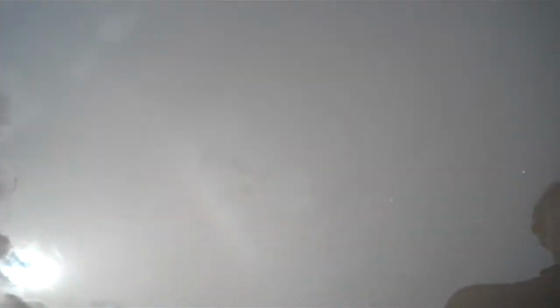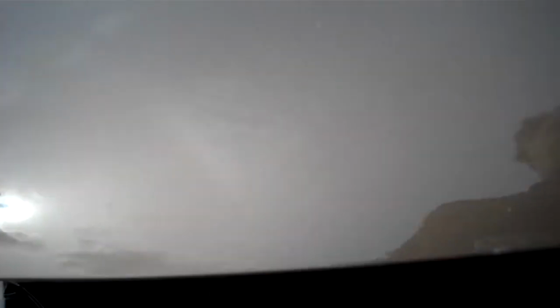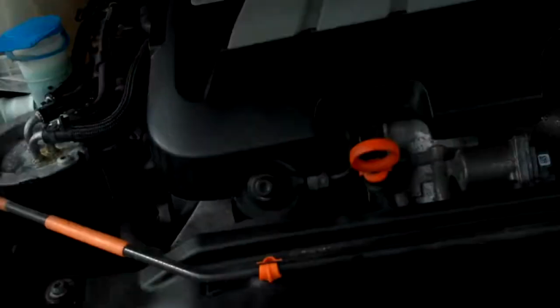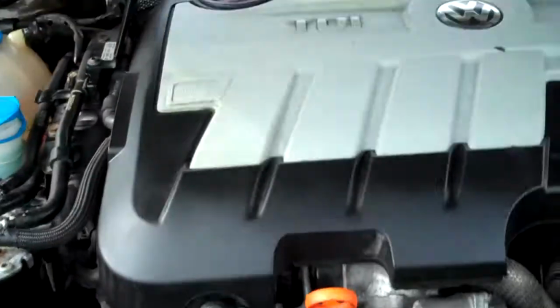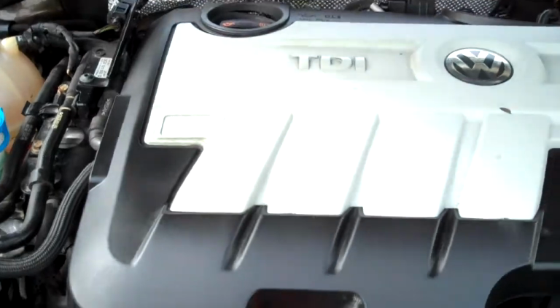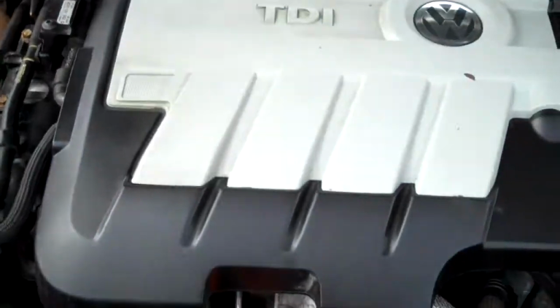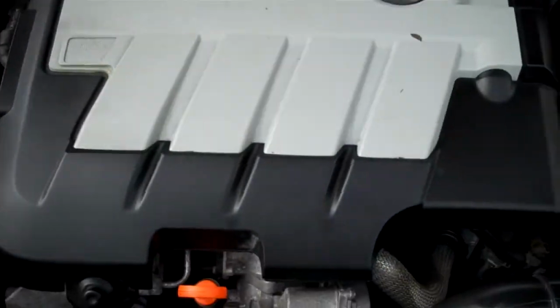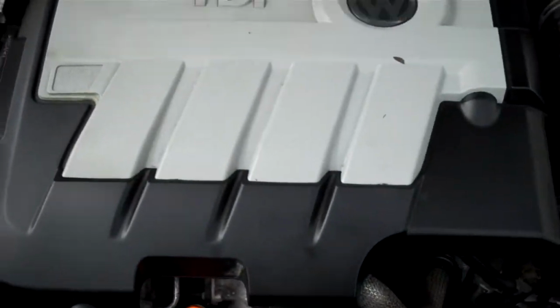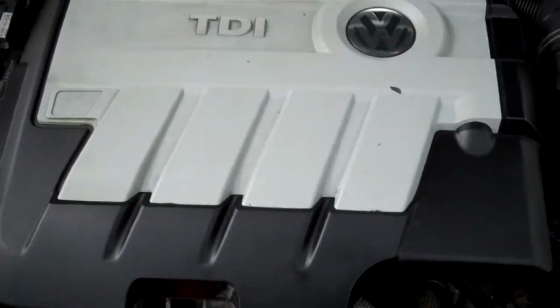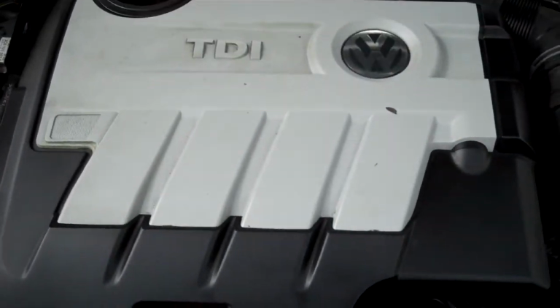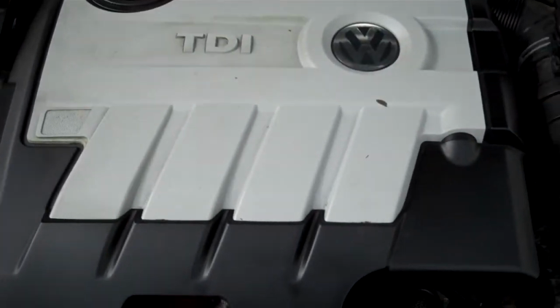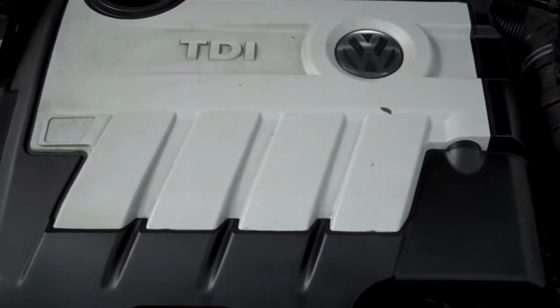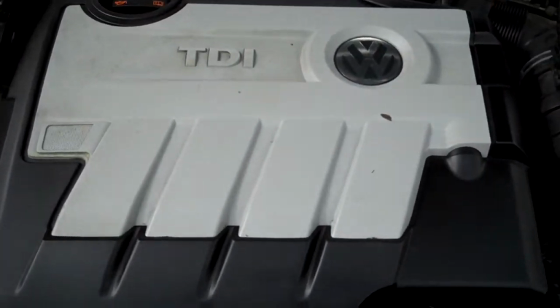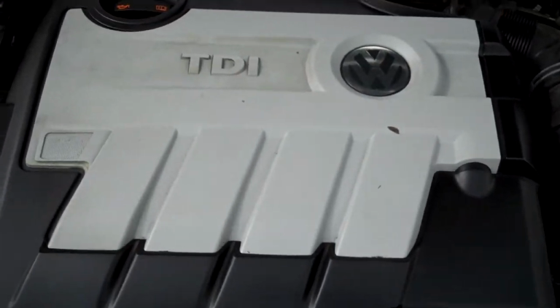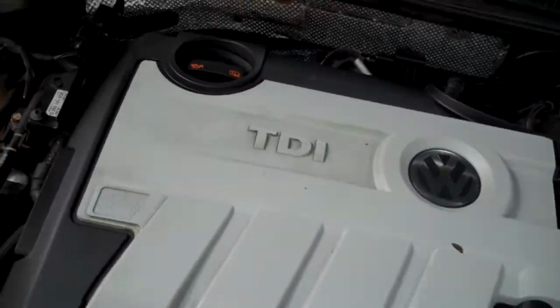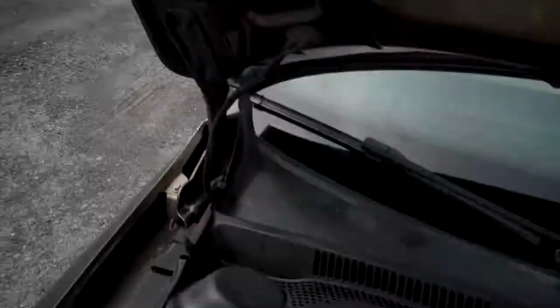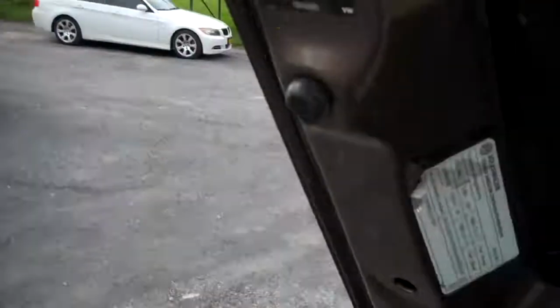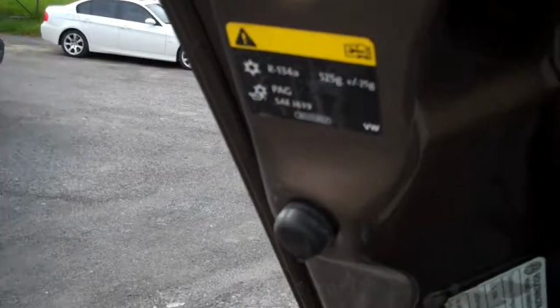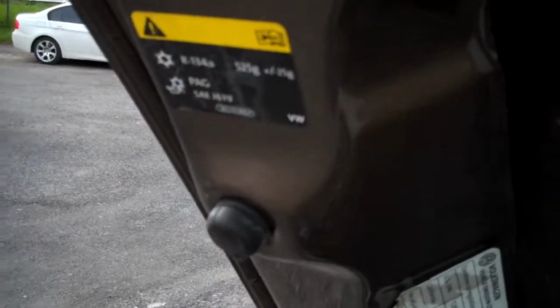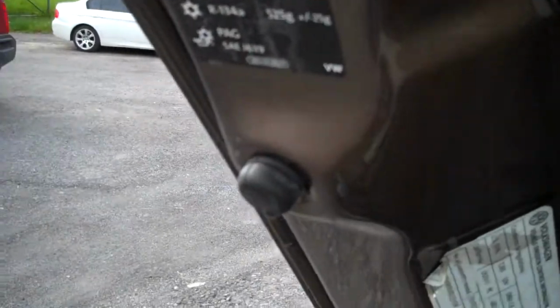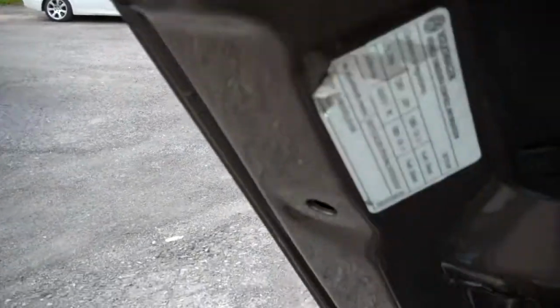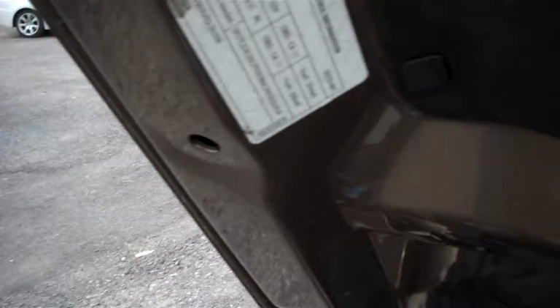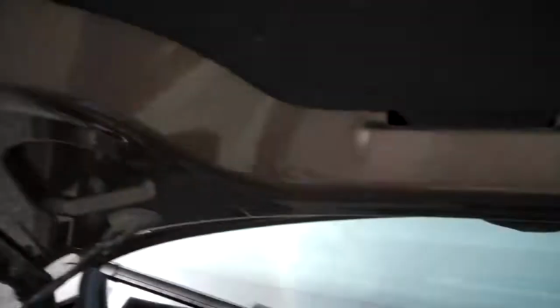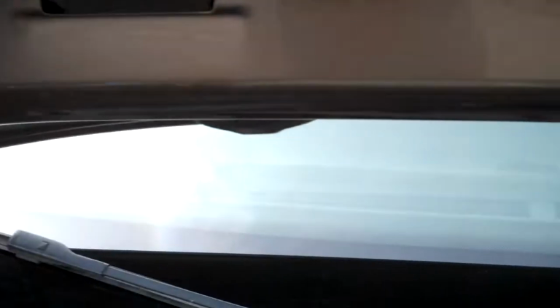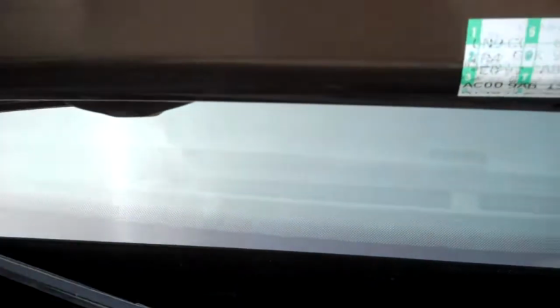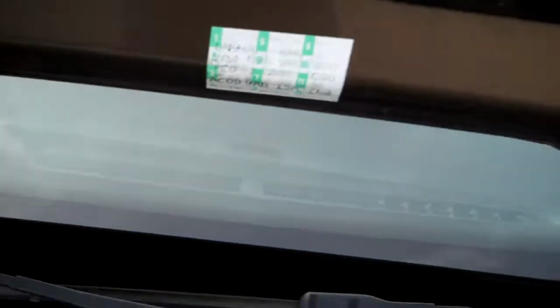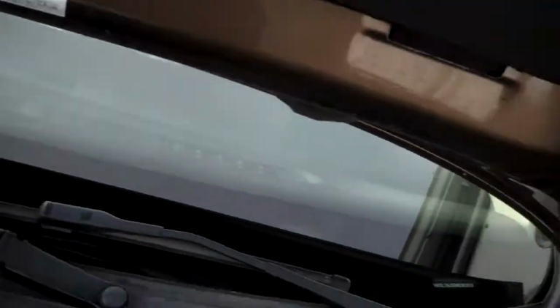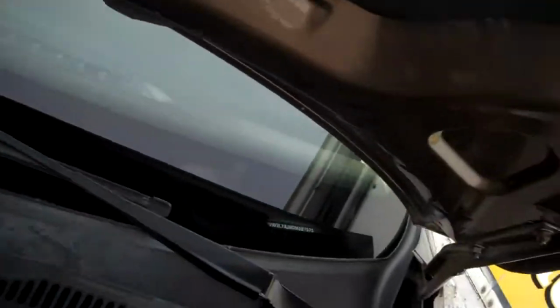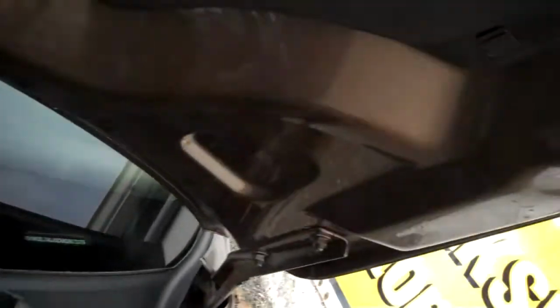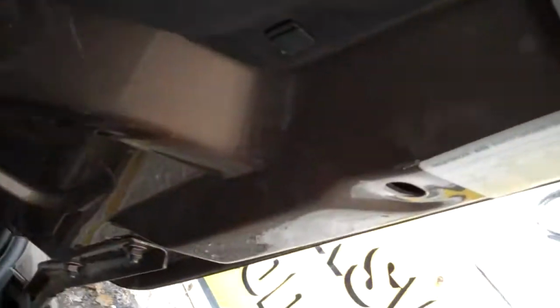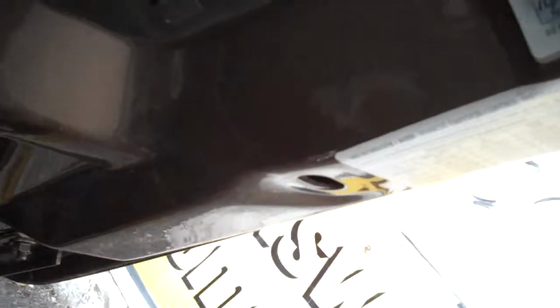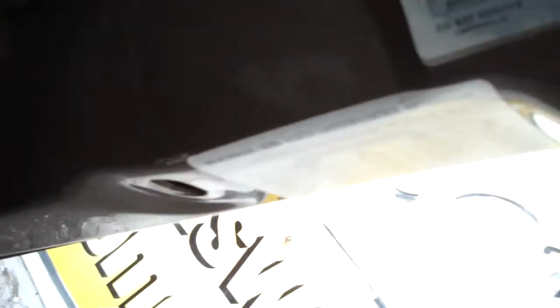Under the hood, the TDI power plant — the pièce de résistance, as we say. All the EPA emission labels are present, and there's no sign of significant prior damage.